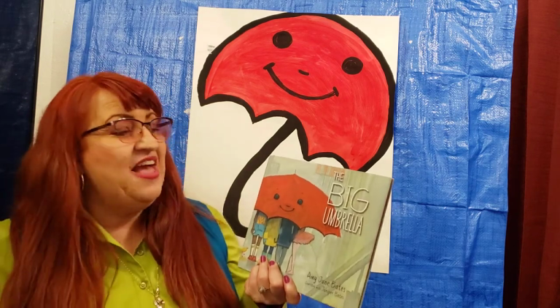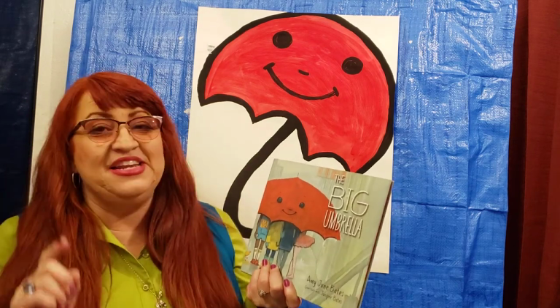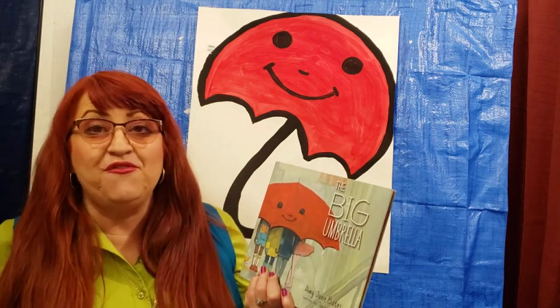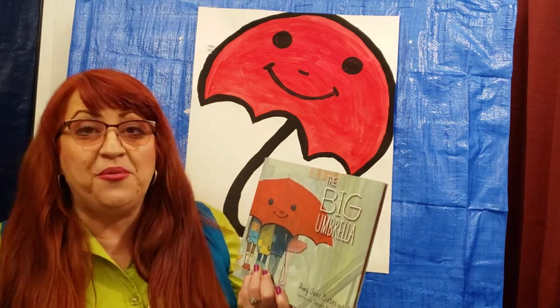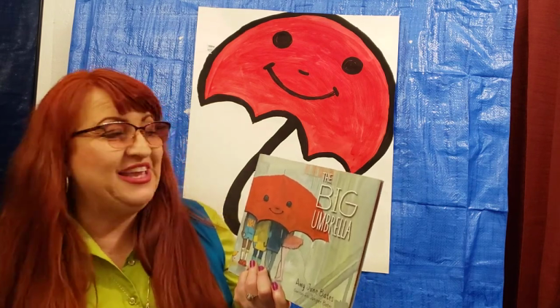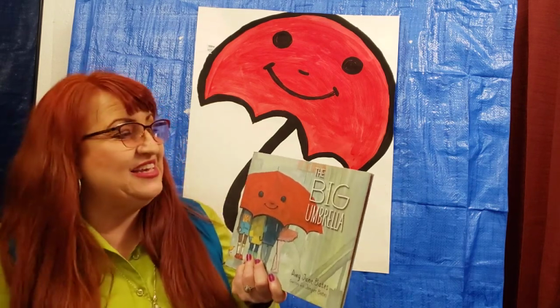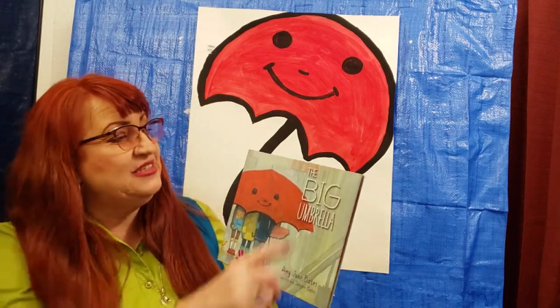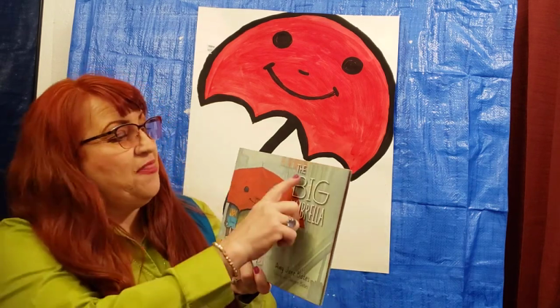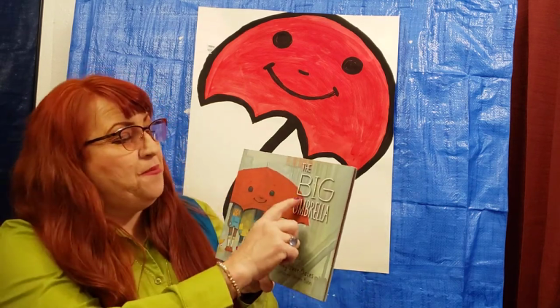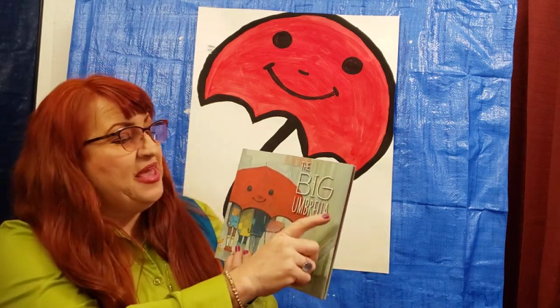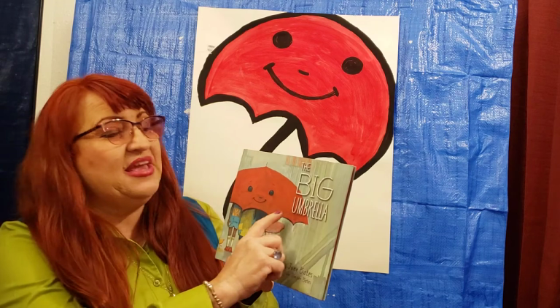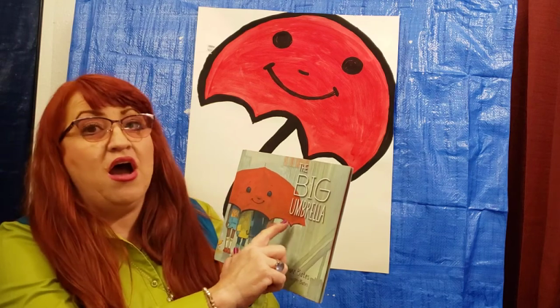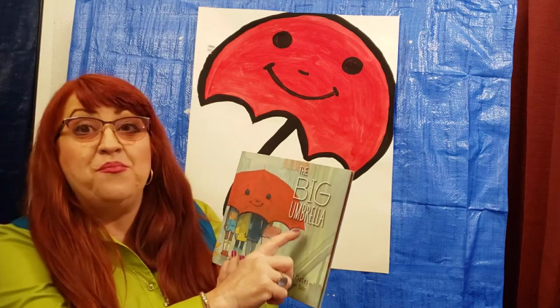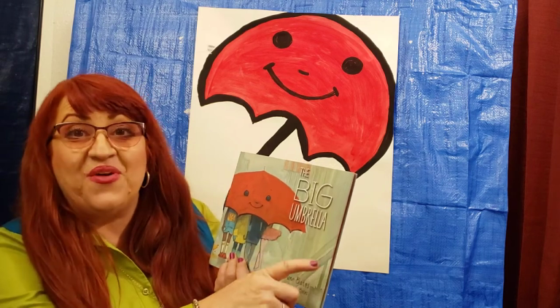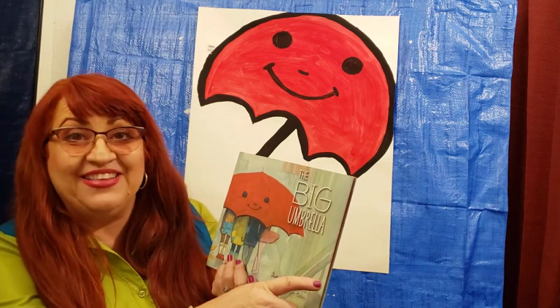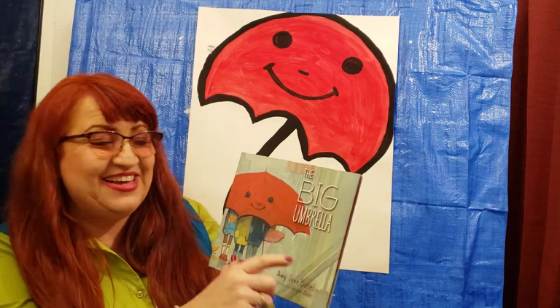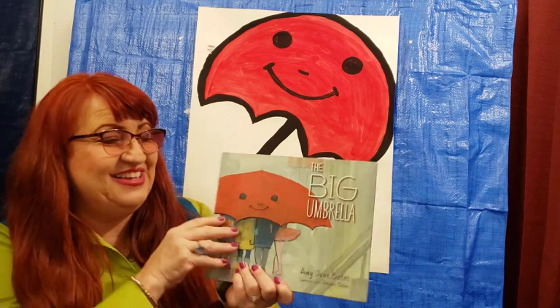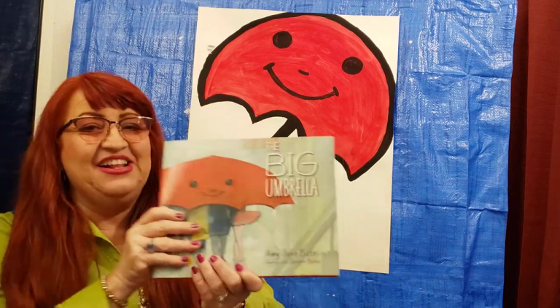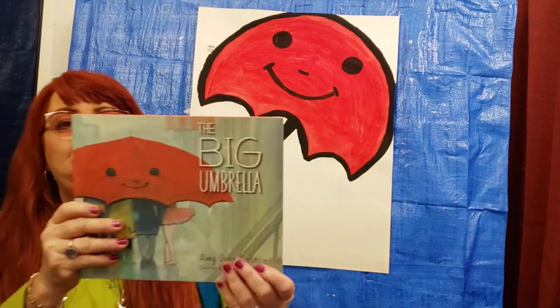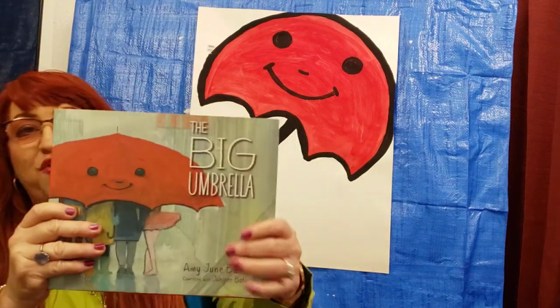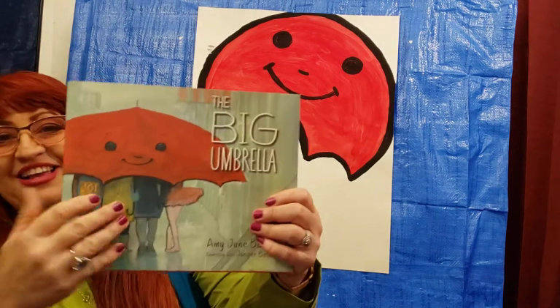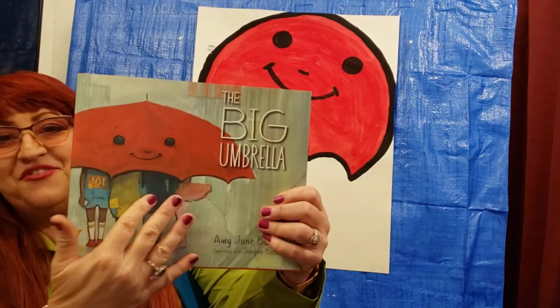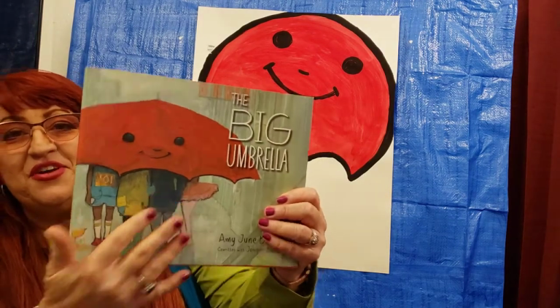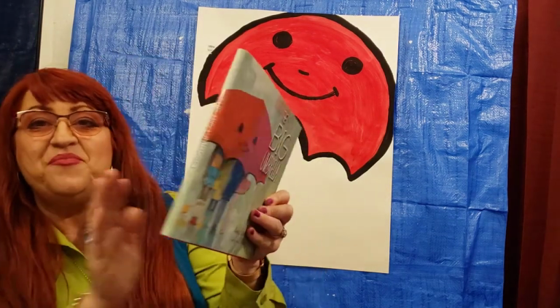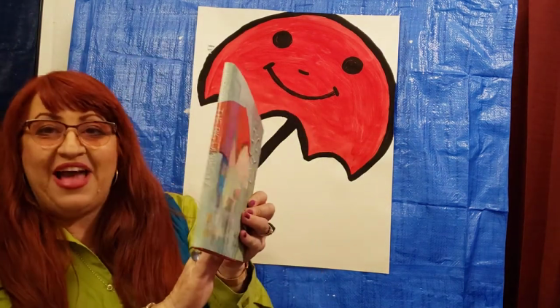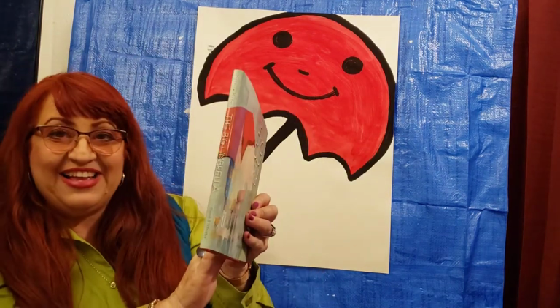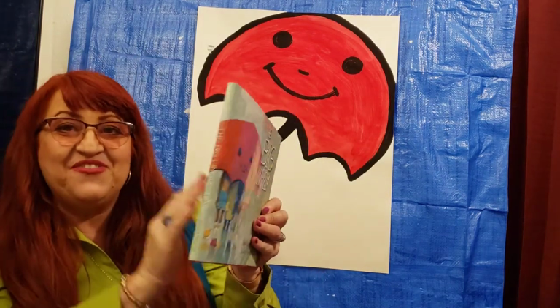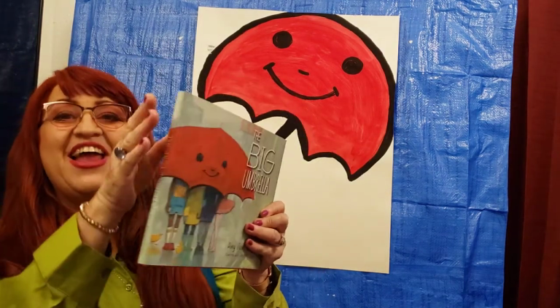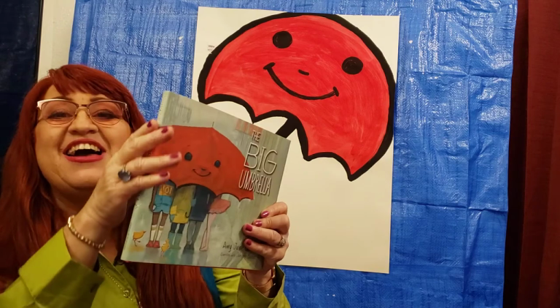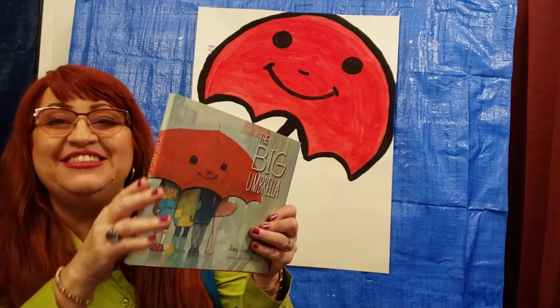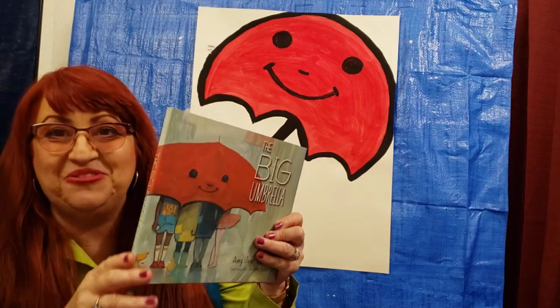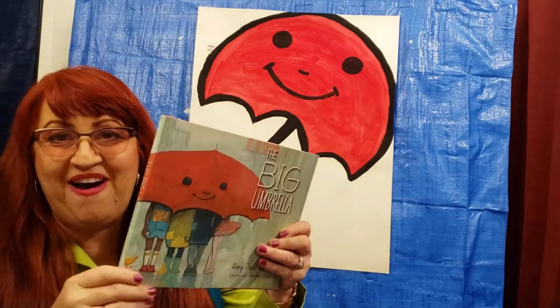The name of our book is The Big Umbrella. Front cover, back cover, and spine.